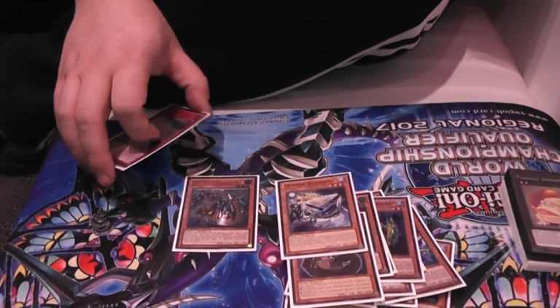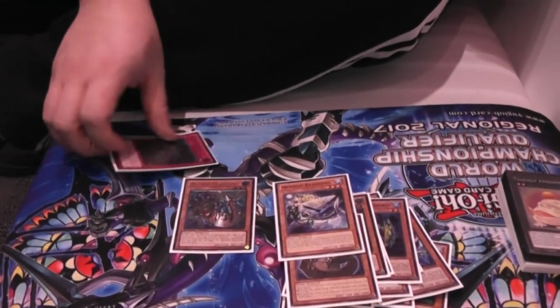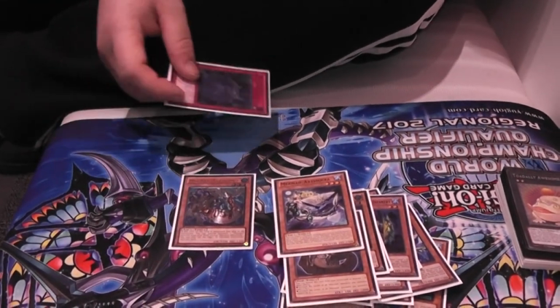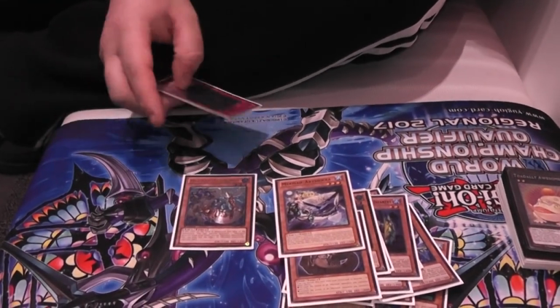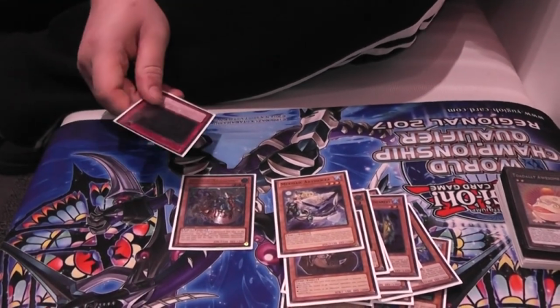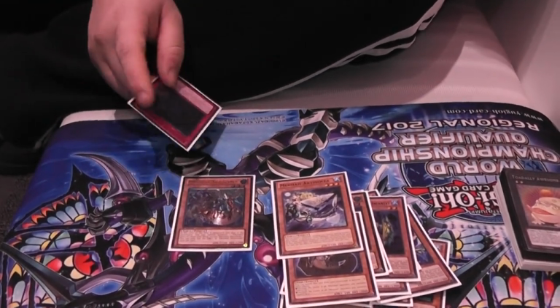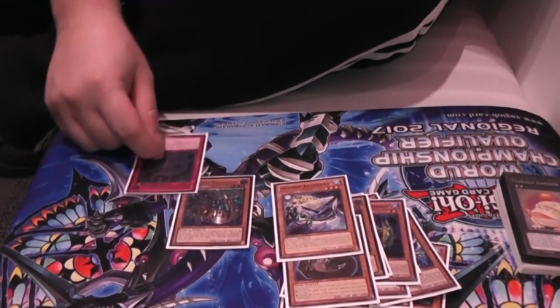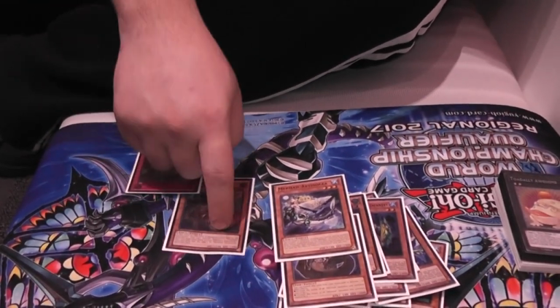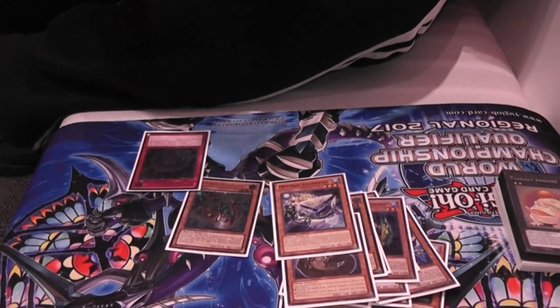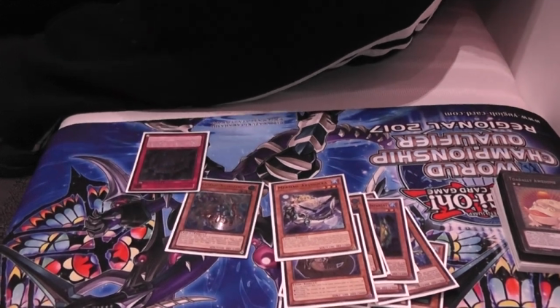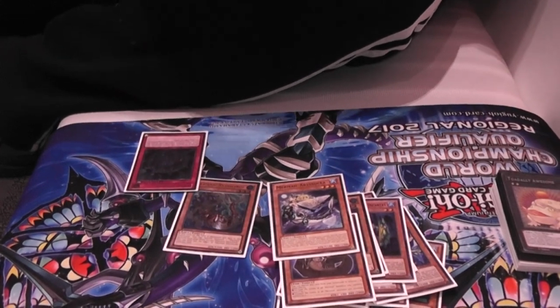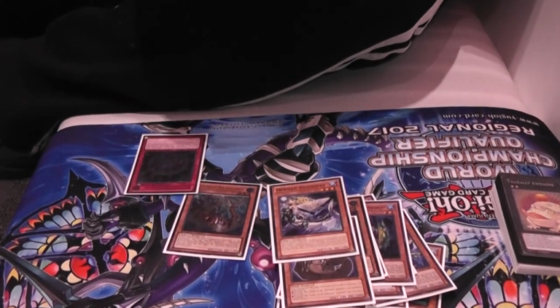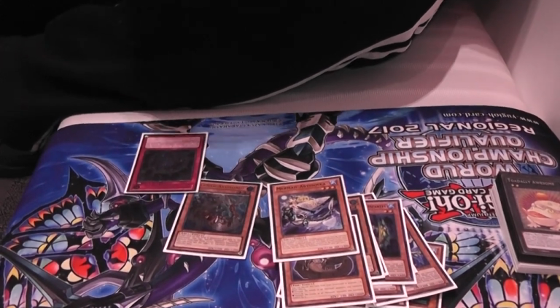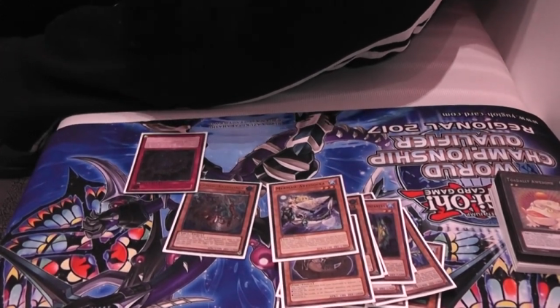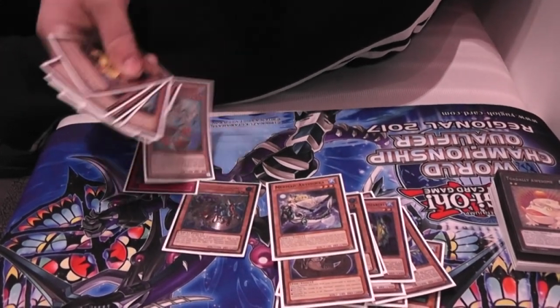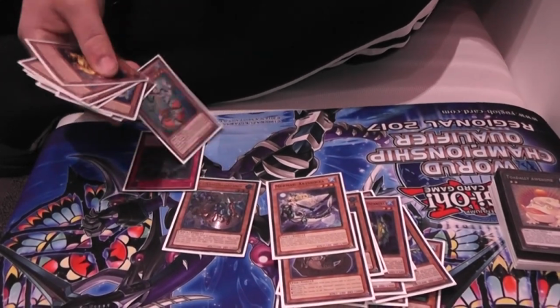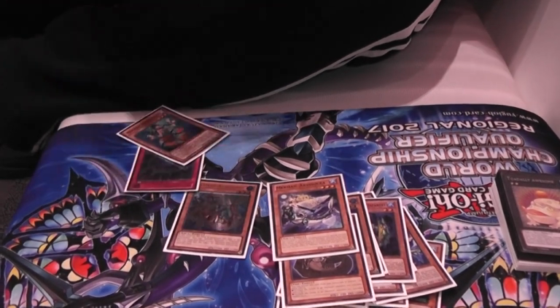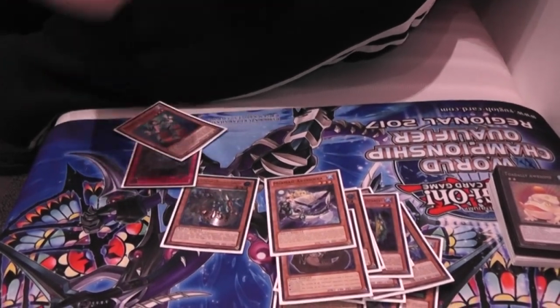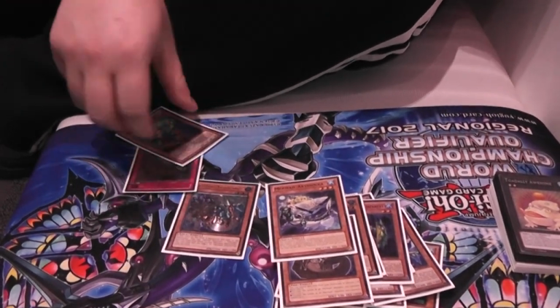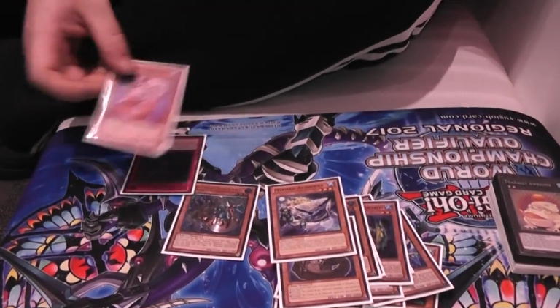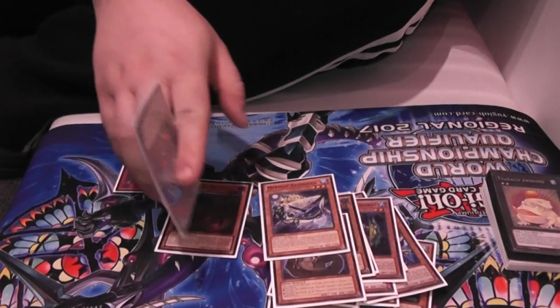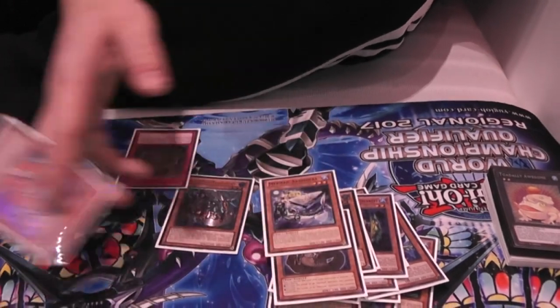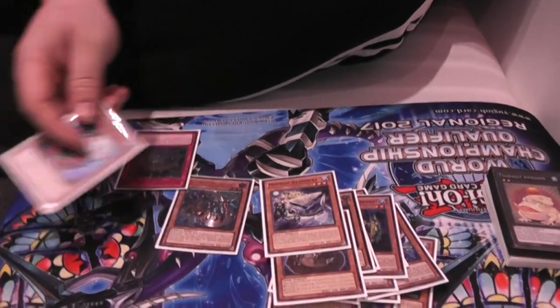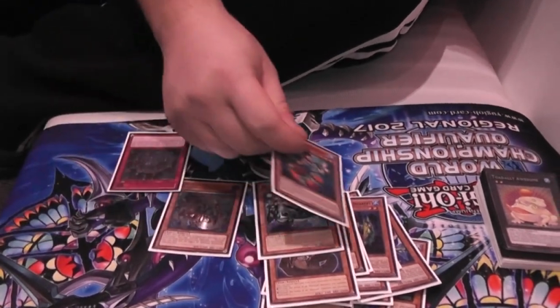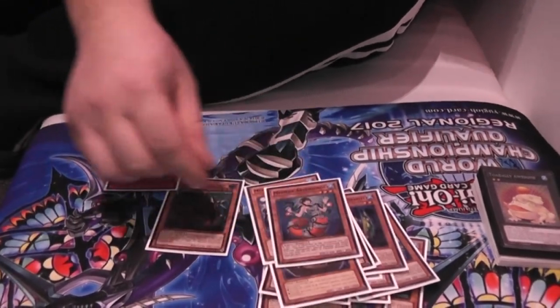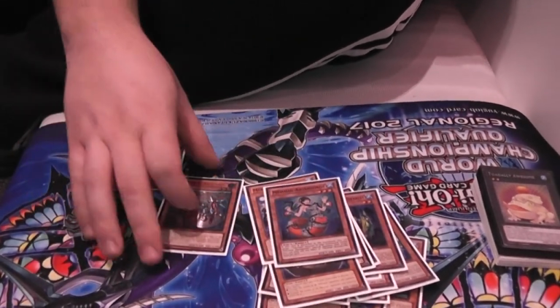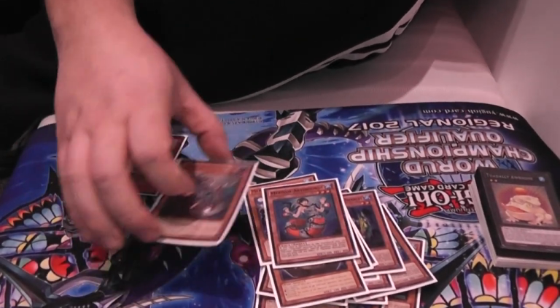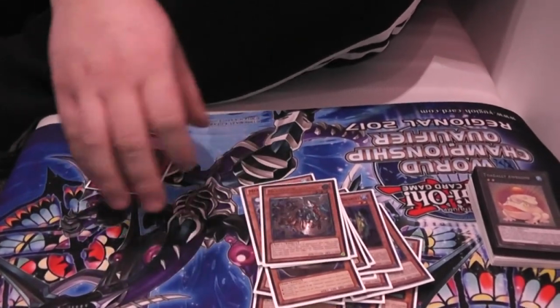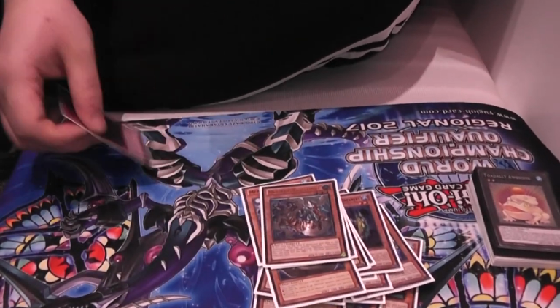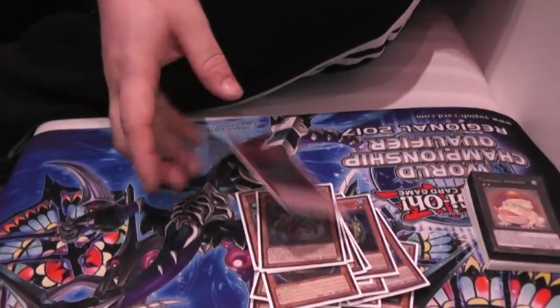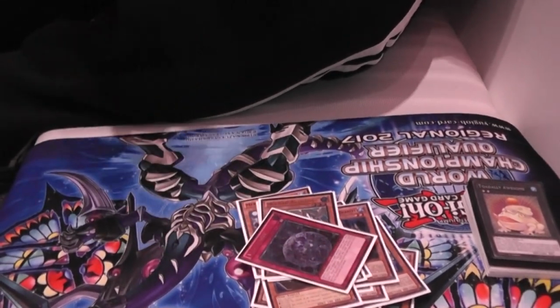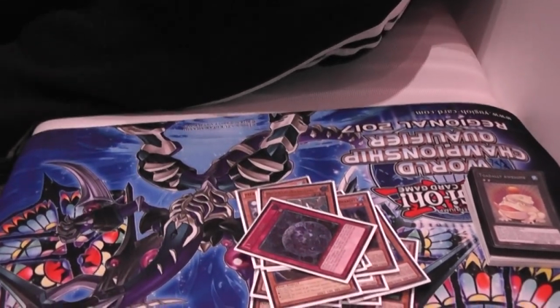They try to OTK me or push for game. I flip this, get this, have this in hand, get Pike, pitch this so I have 2 blockers. And if they're trying to kill me through Maxi, I just draw cards and live.